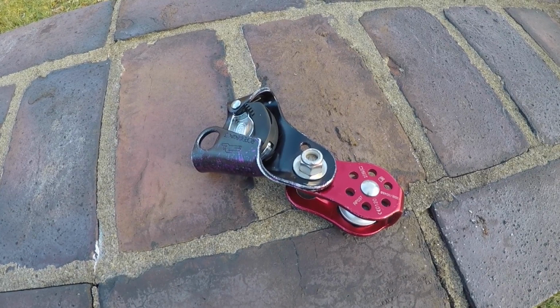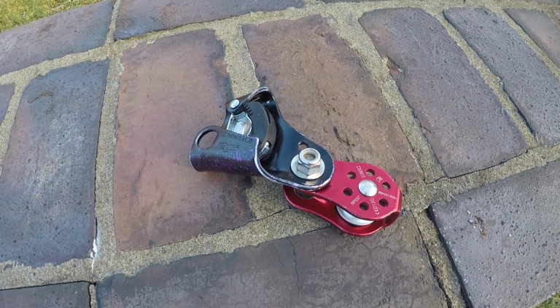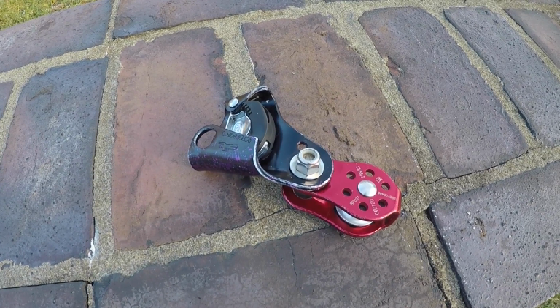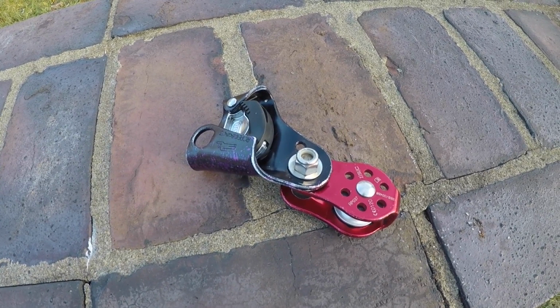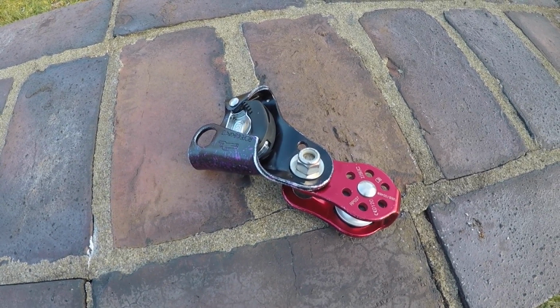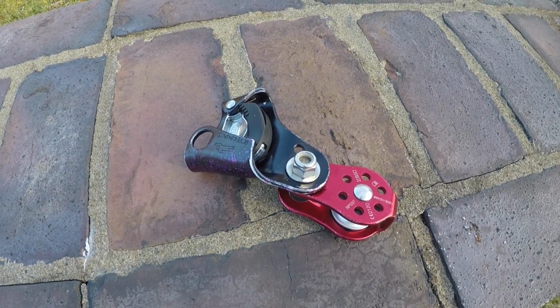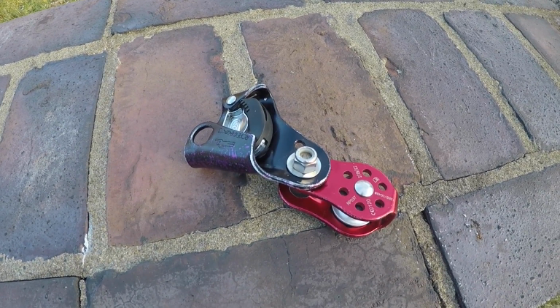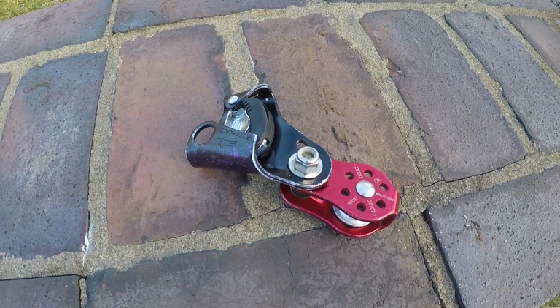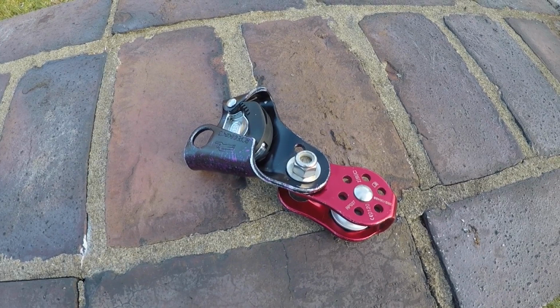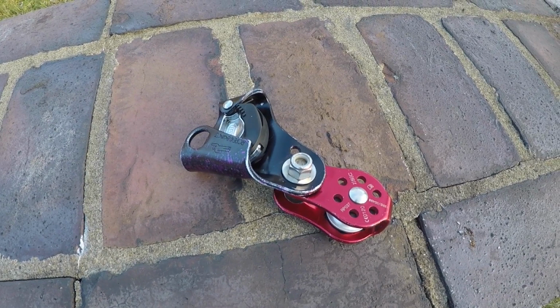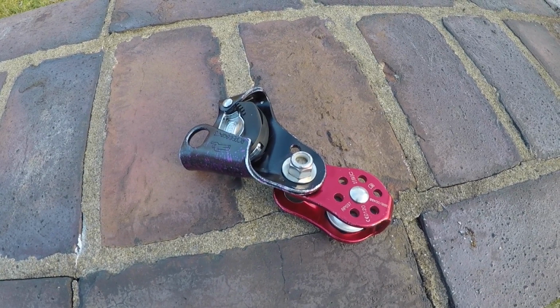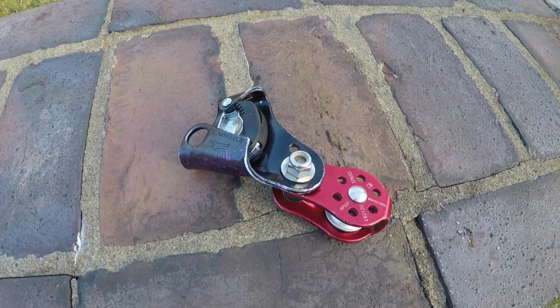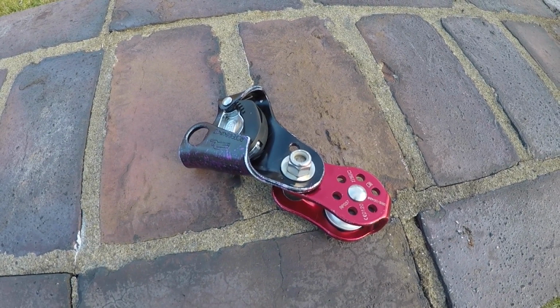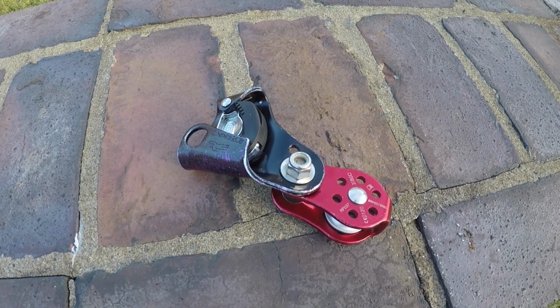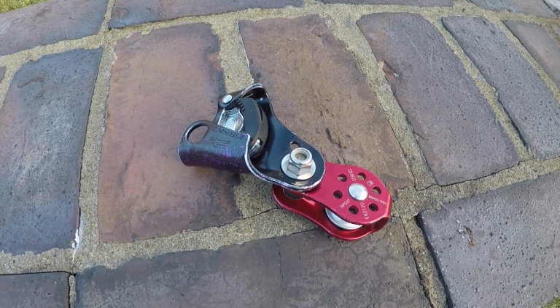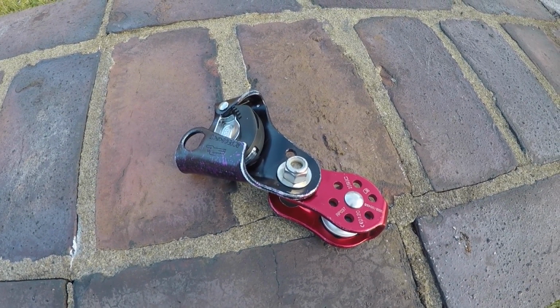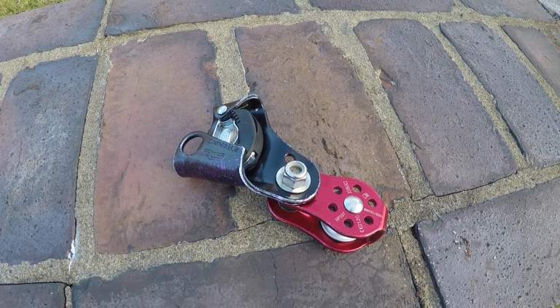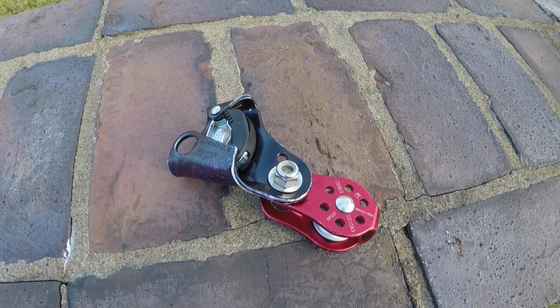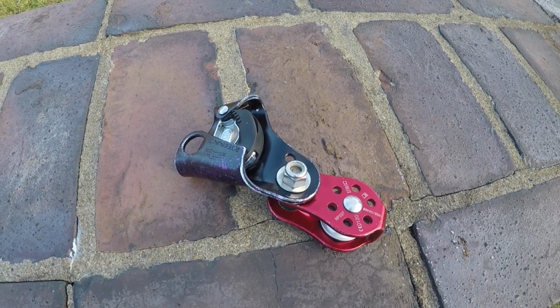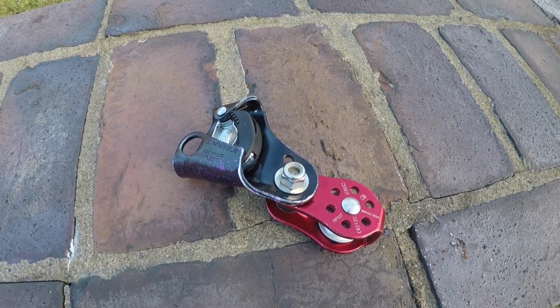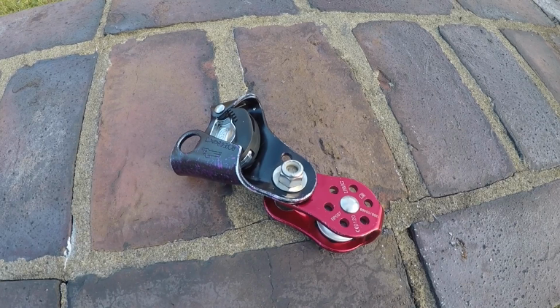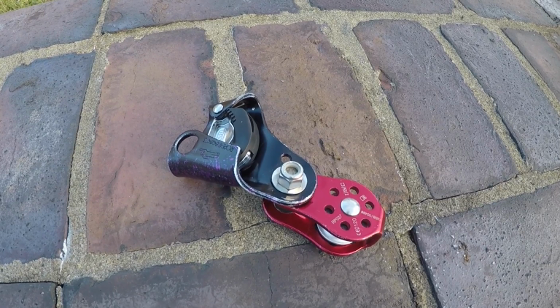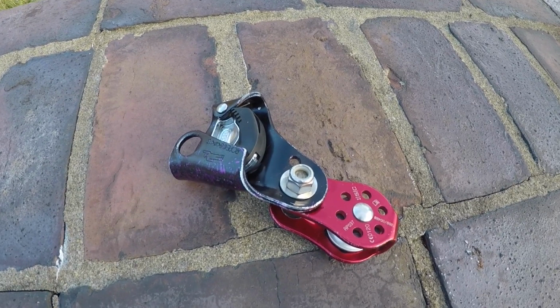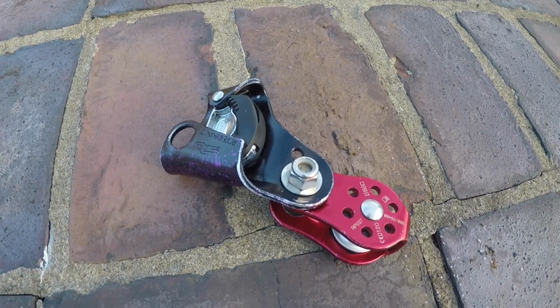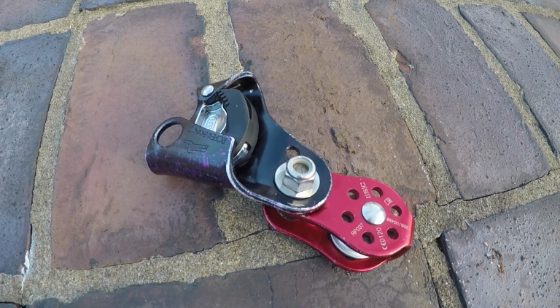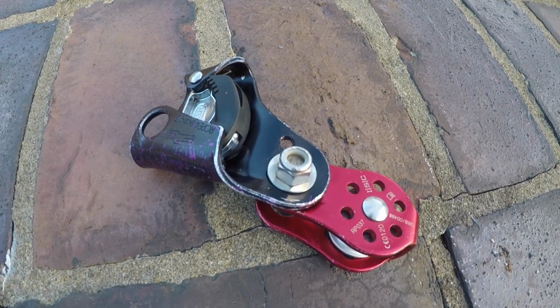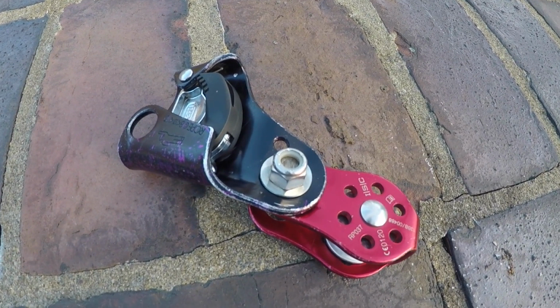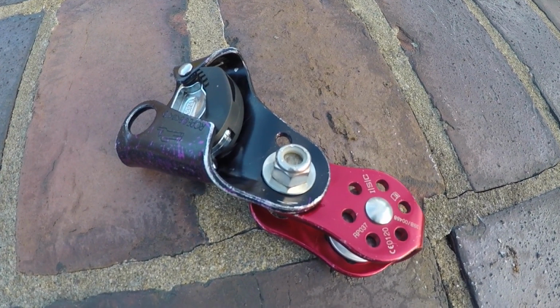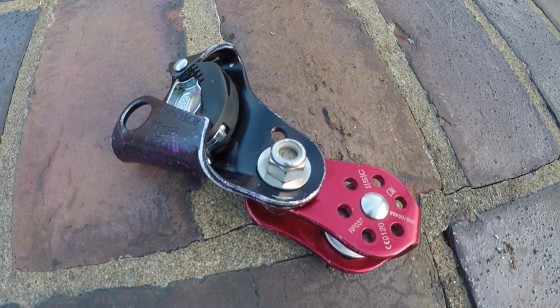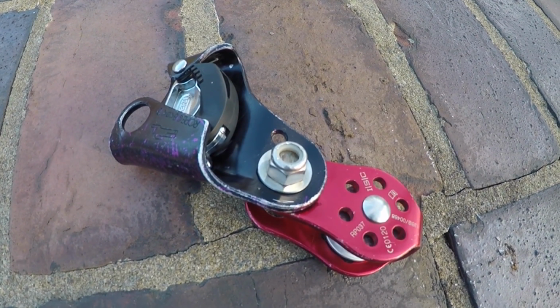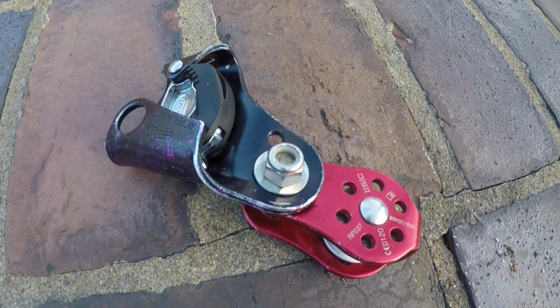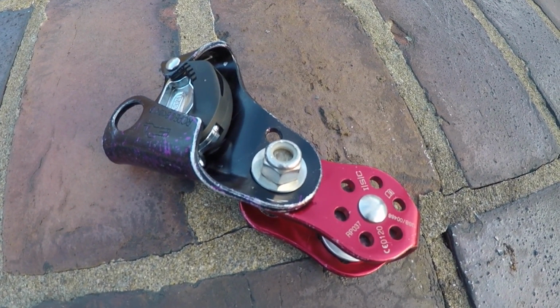Hi, thanks for joining me. This is Aerial Traveler. I wanted to do a quick video today on a piece of gear that I get a lot of questions about. I often use this in my videos and when I climb.